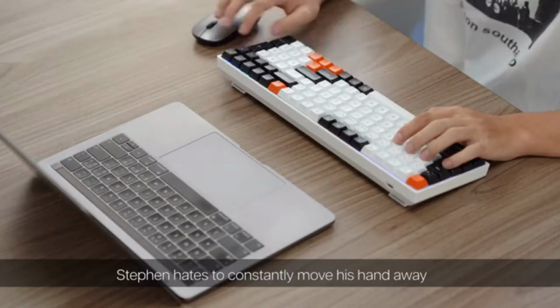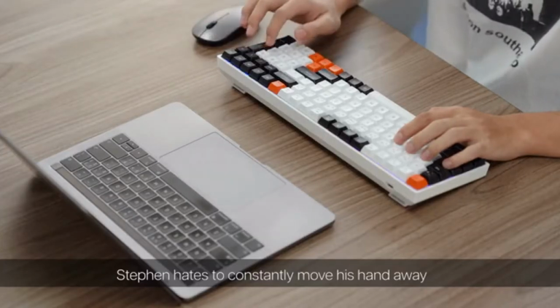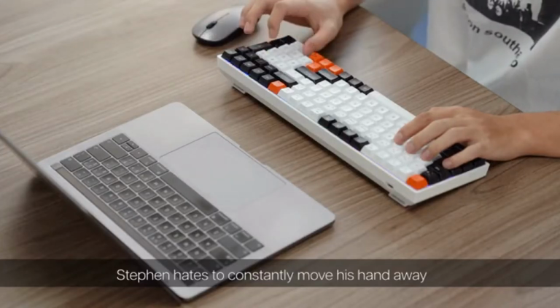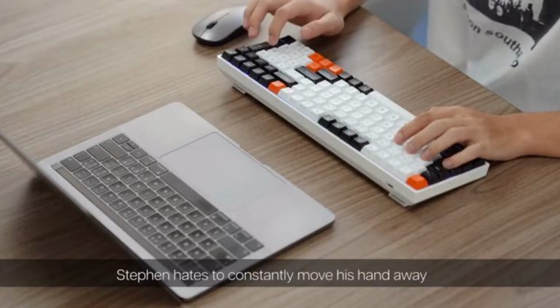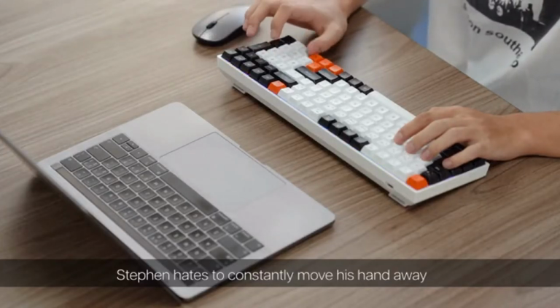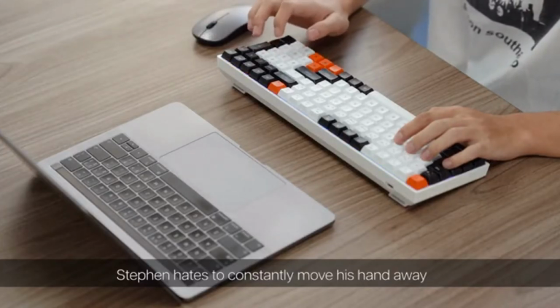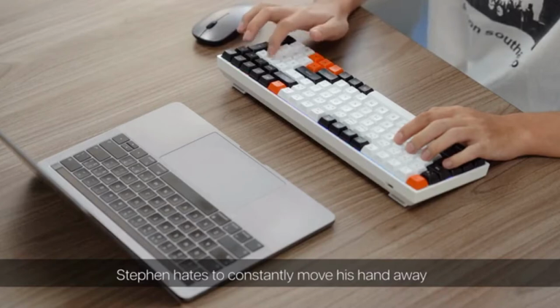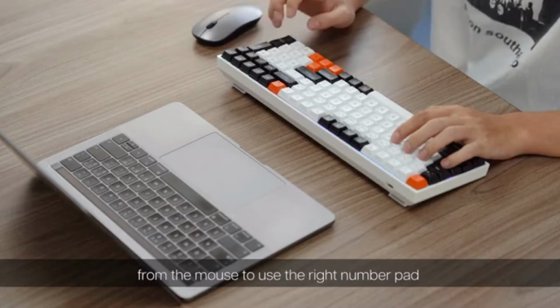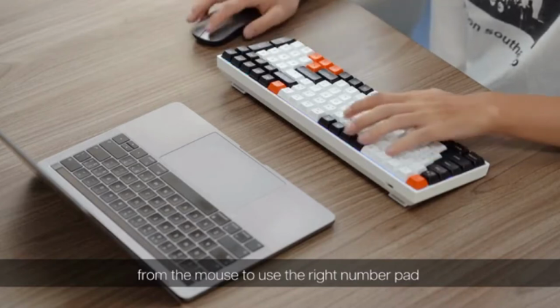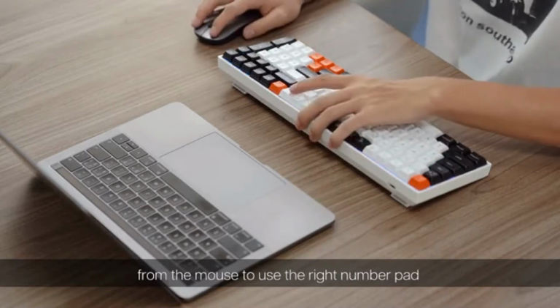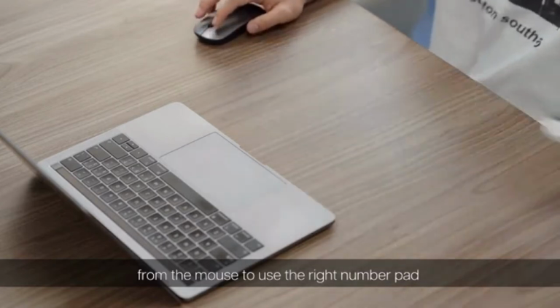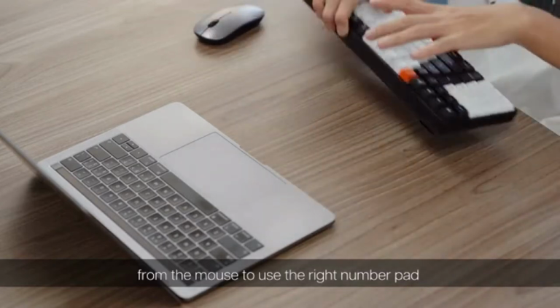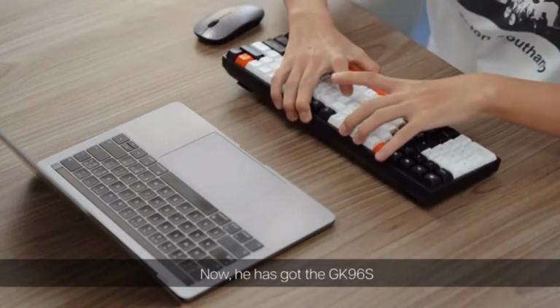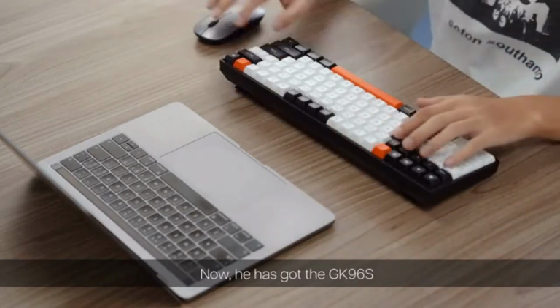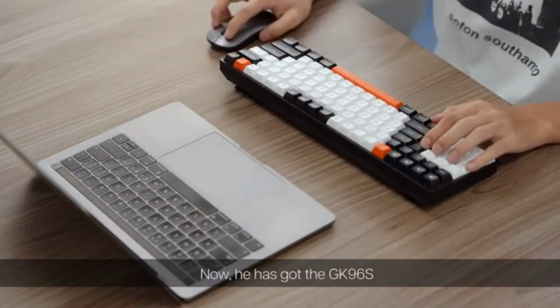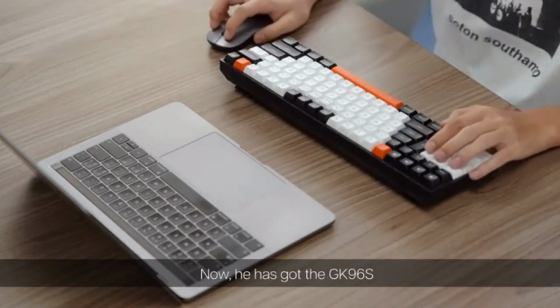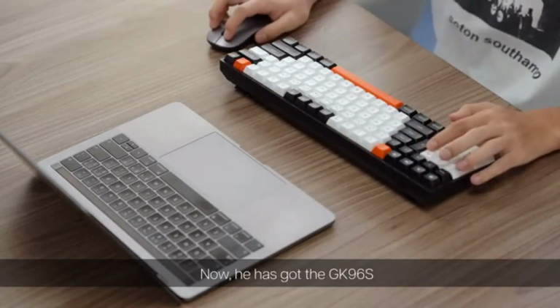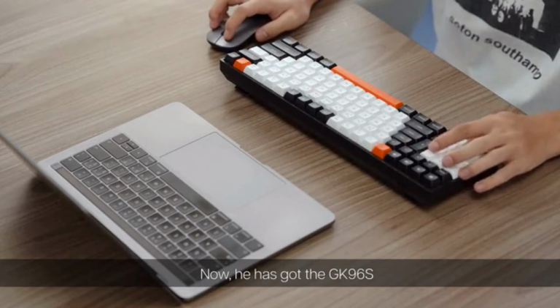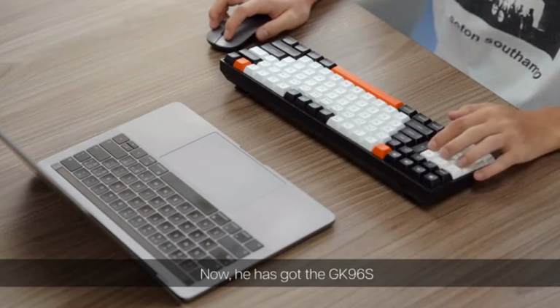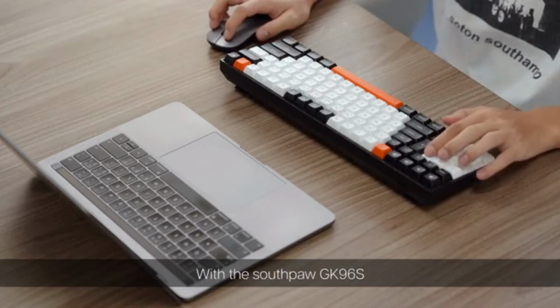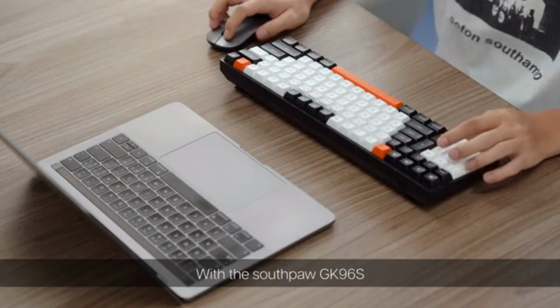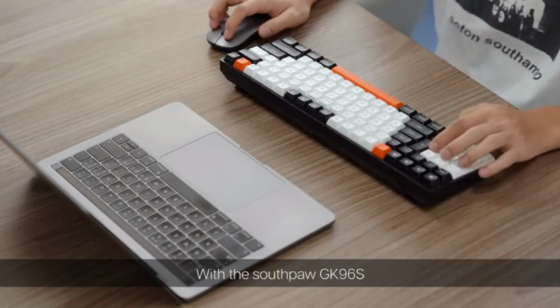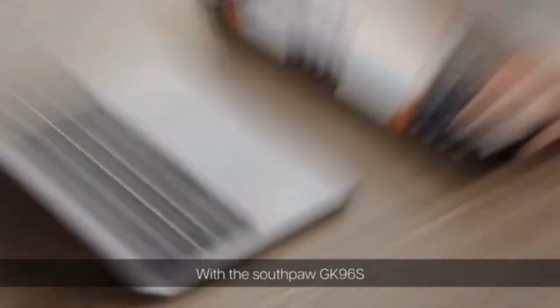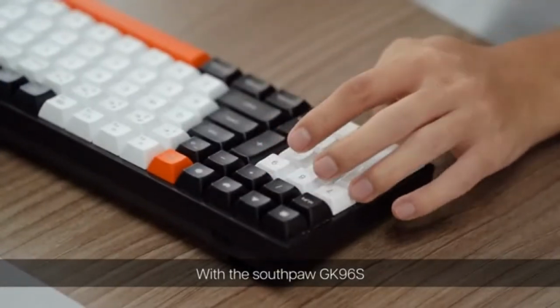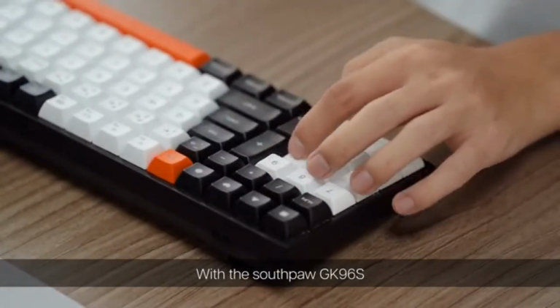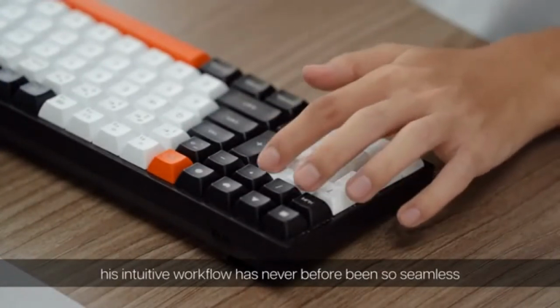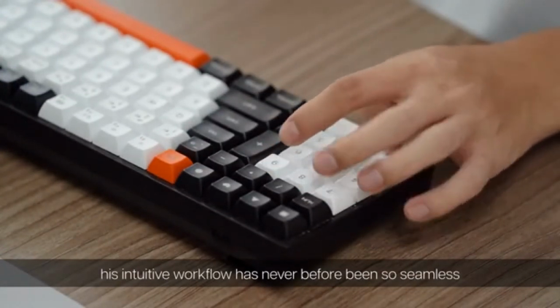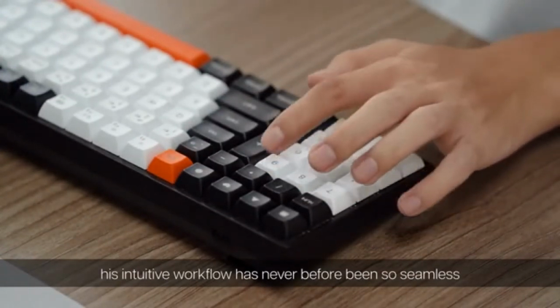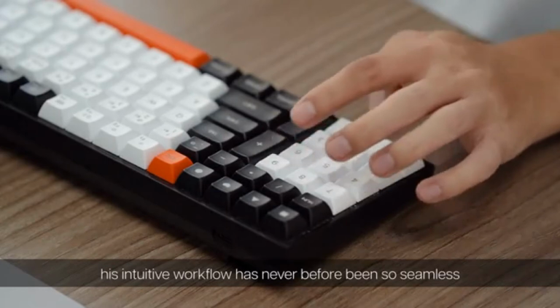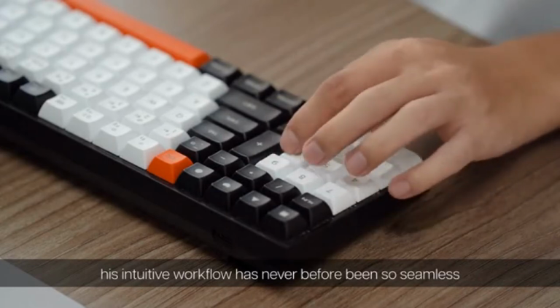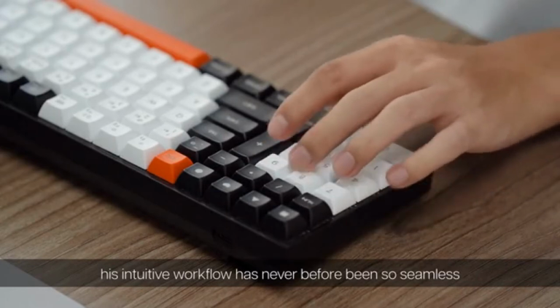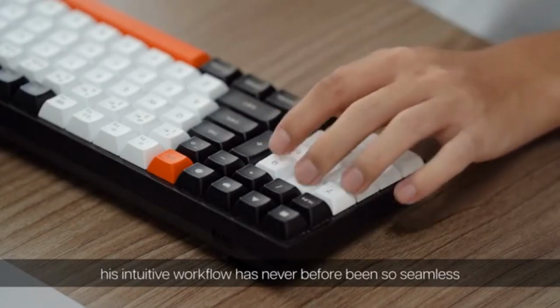Steven hates to constantly move his hand away from the mouse to use the right number pad. Now he has got the GK96S. With the Southpaw GK96S, his intuitive workflow has never before been so seamless.